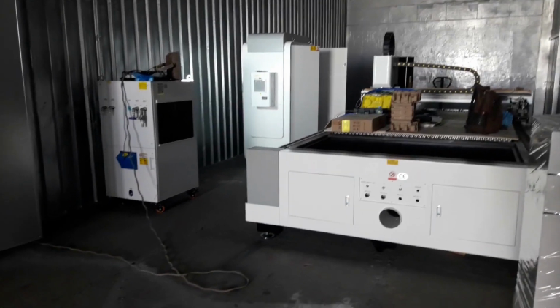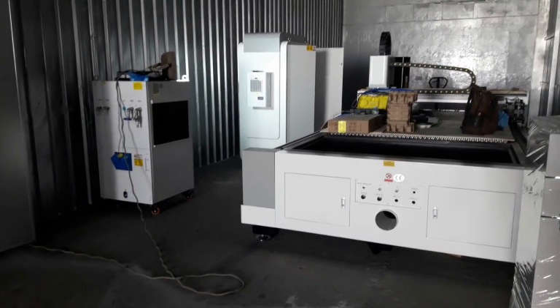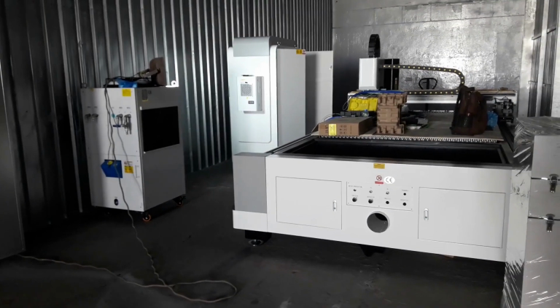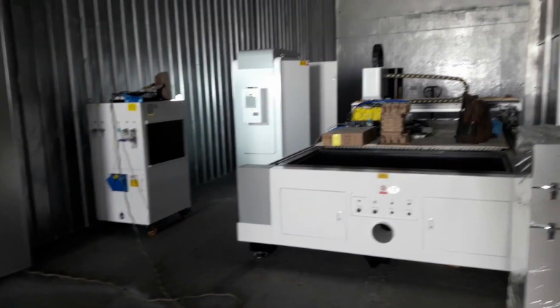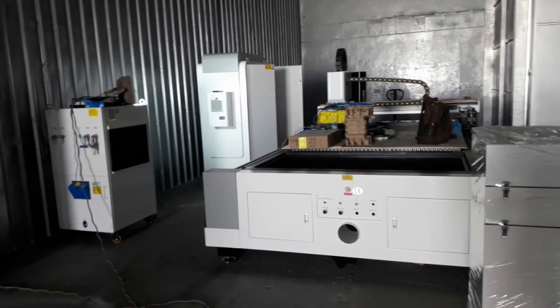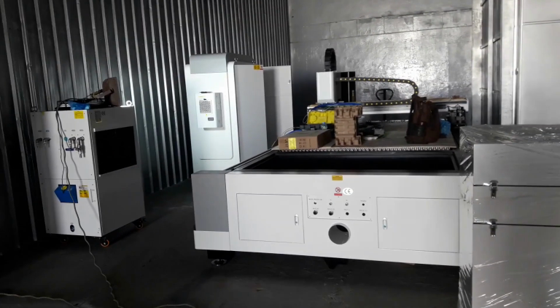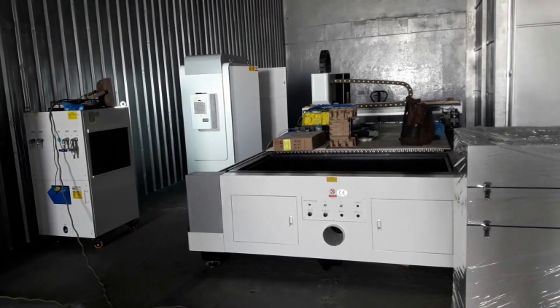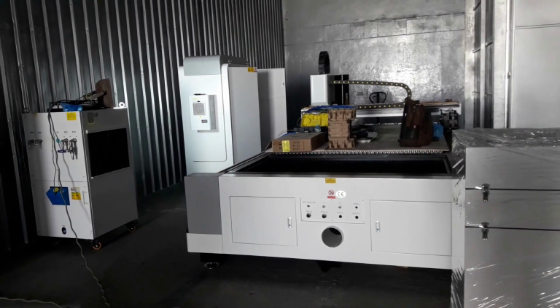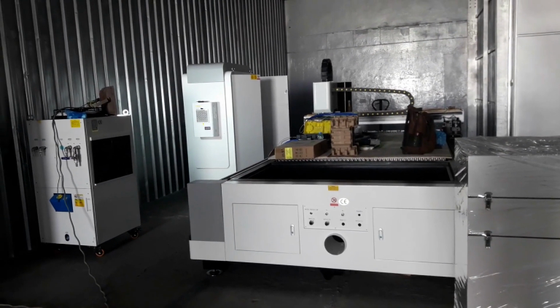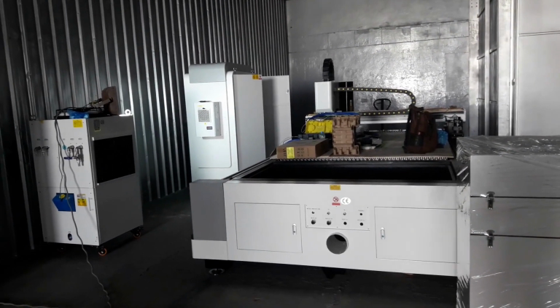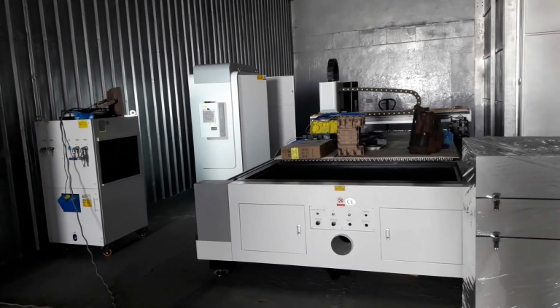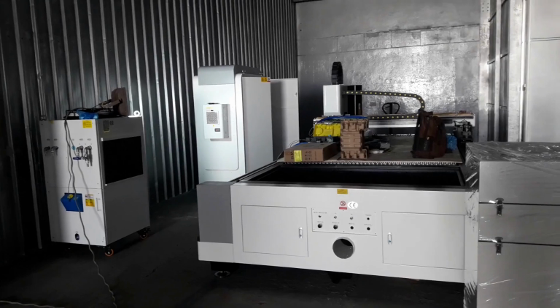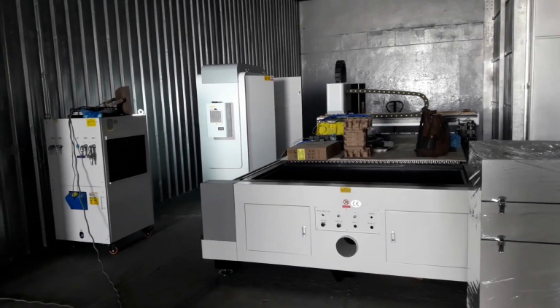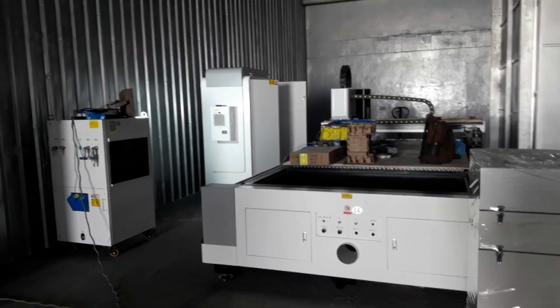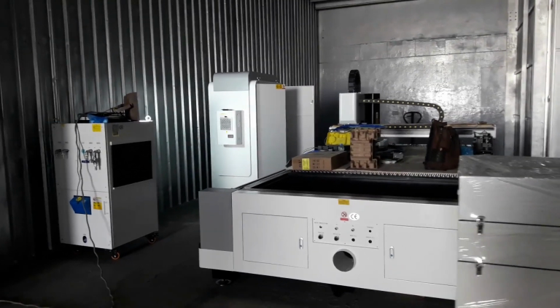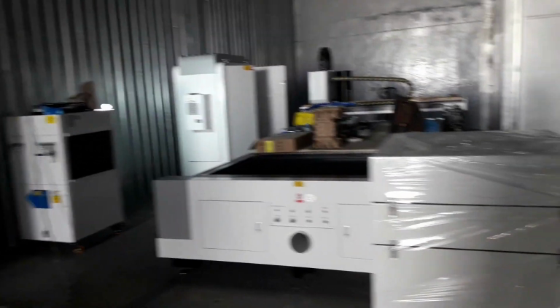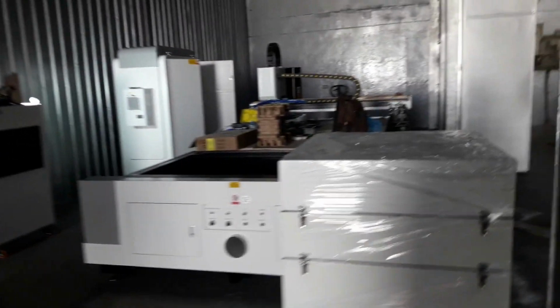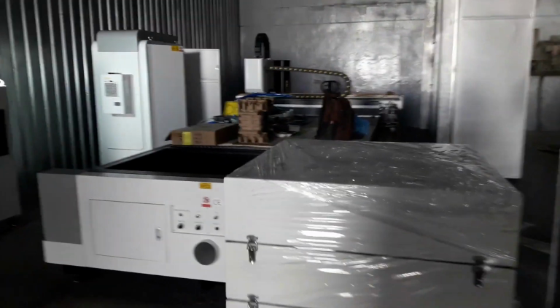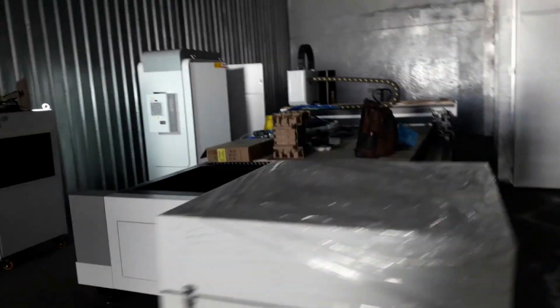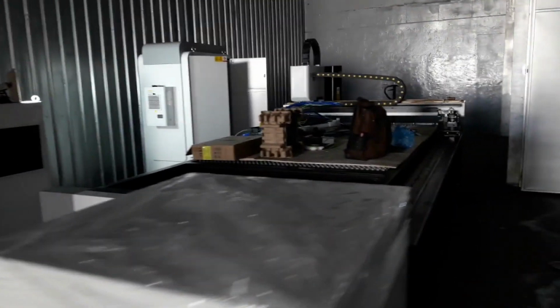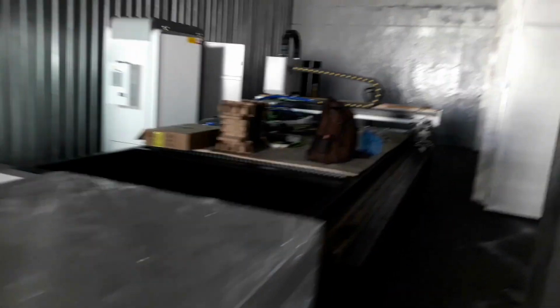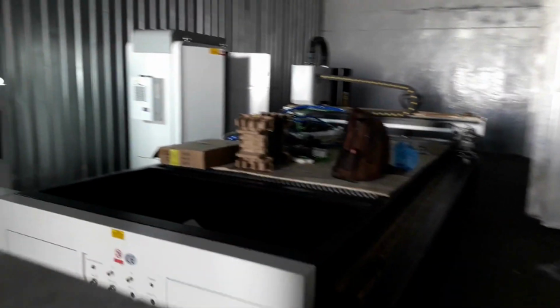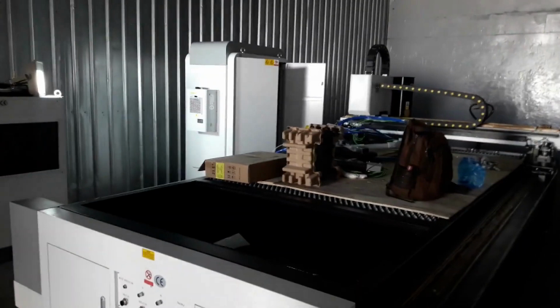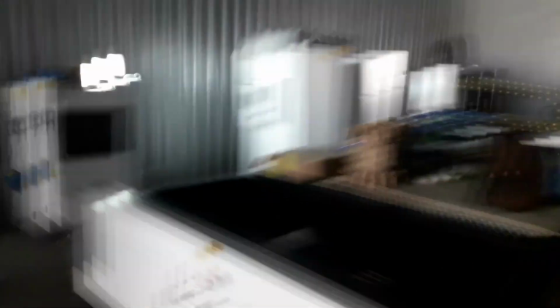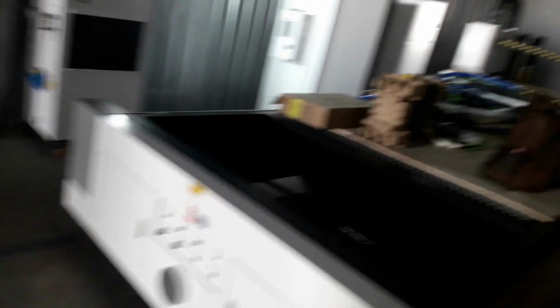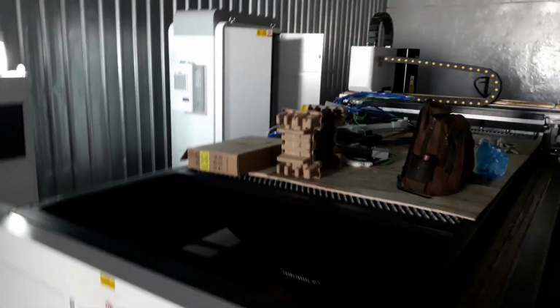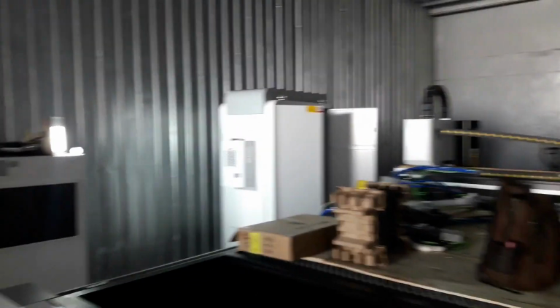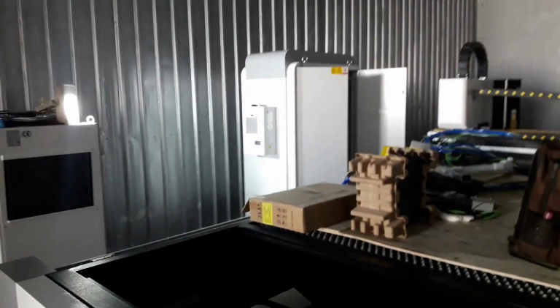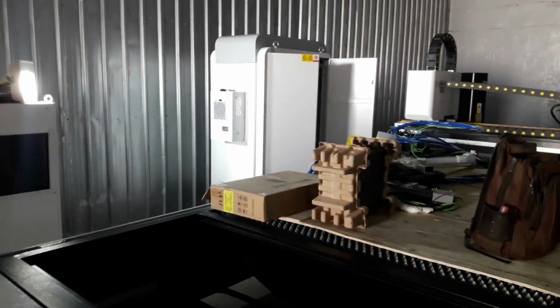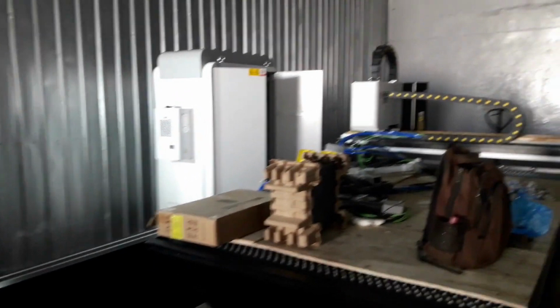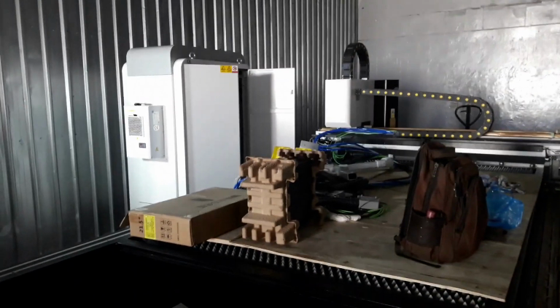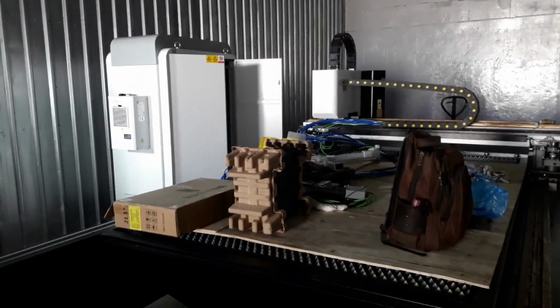Hello, good morning! This is M Works and Adventure — welcome to my channel. Today I'm going to start setting up a new fiber laser from Pioneer company.